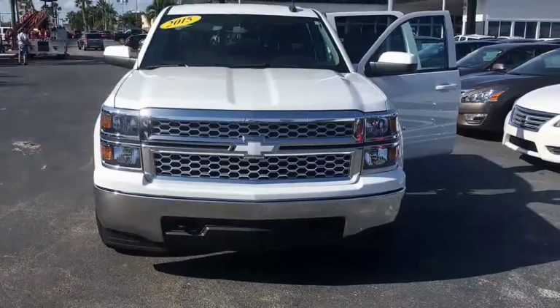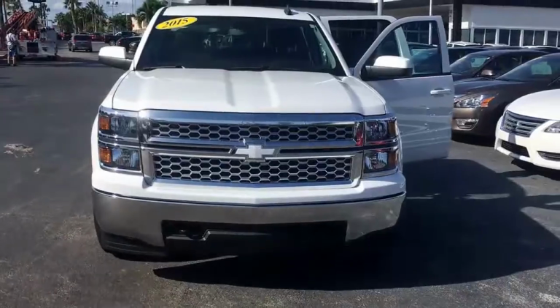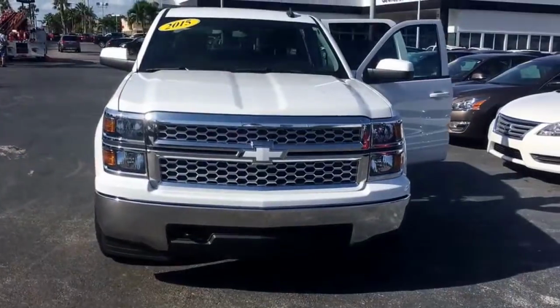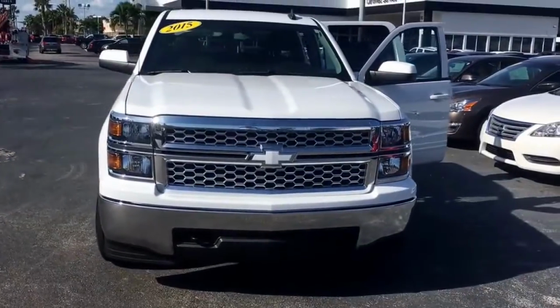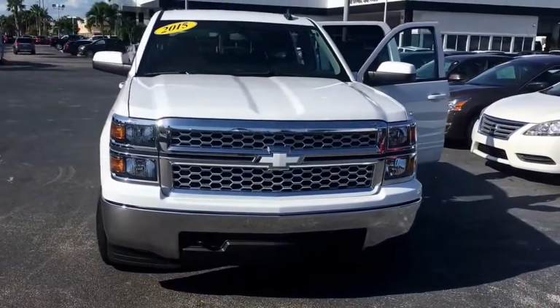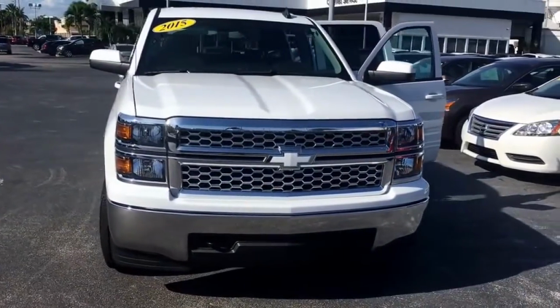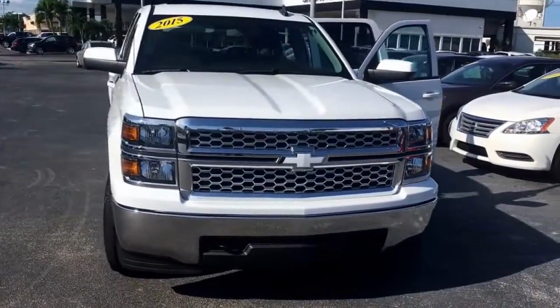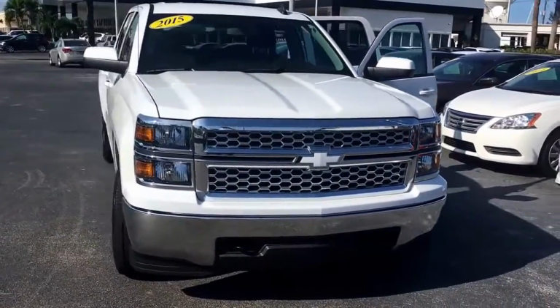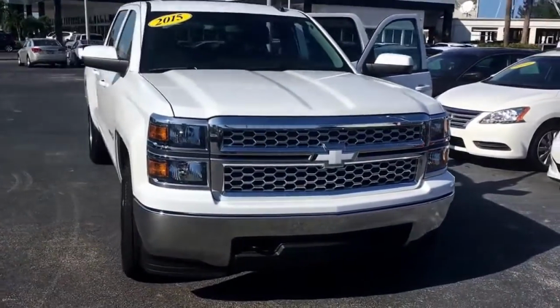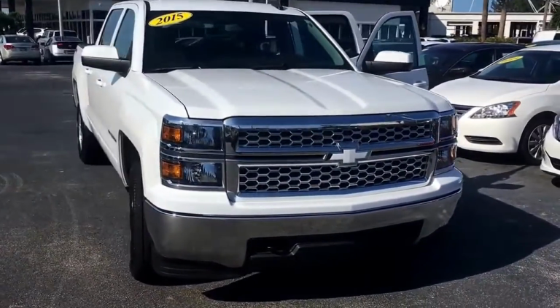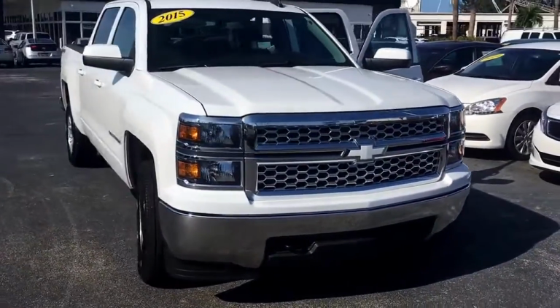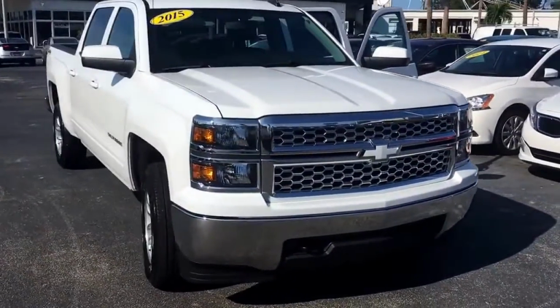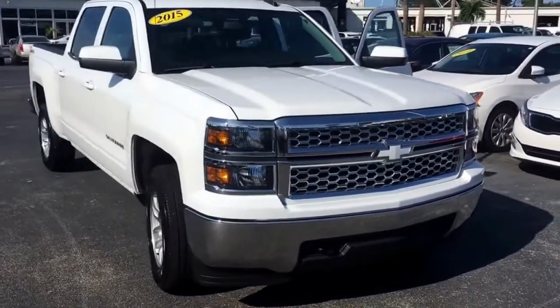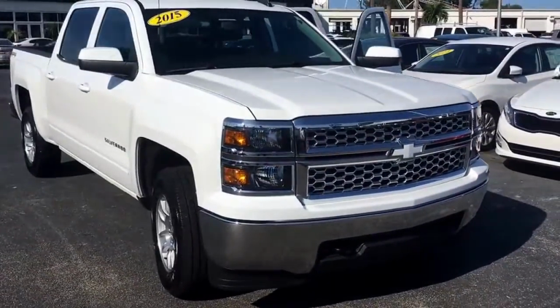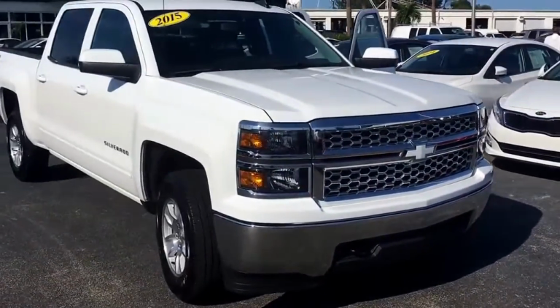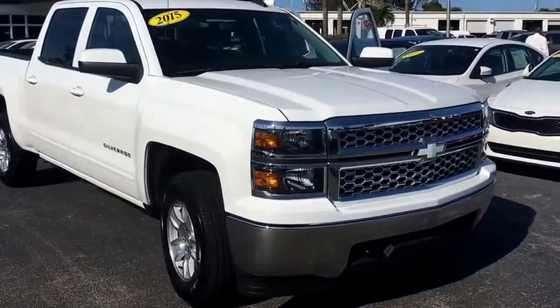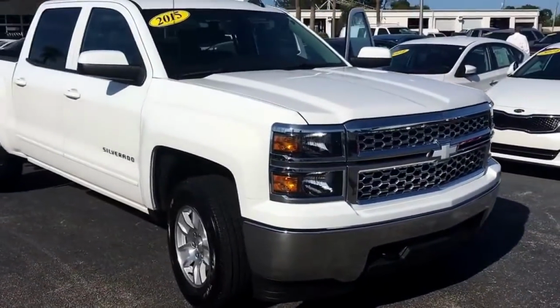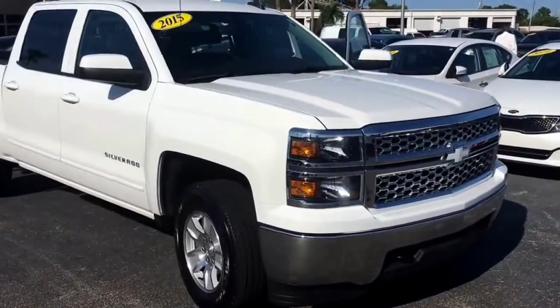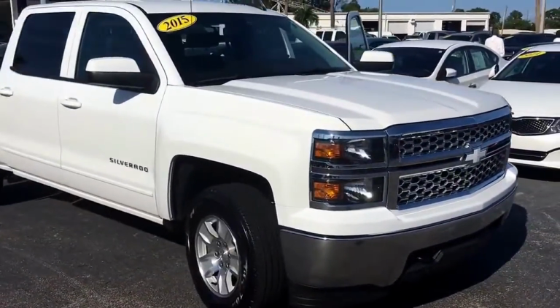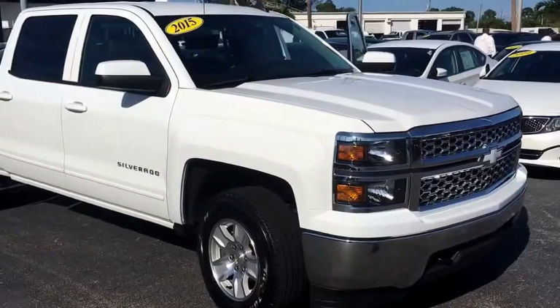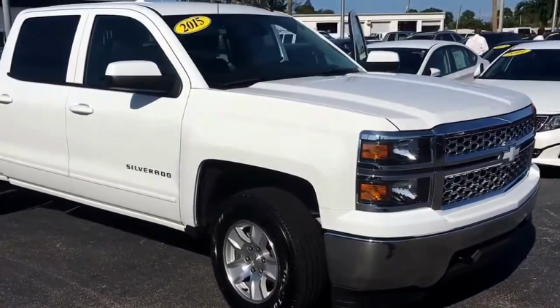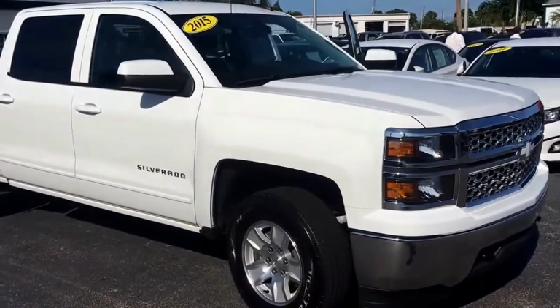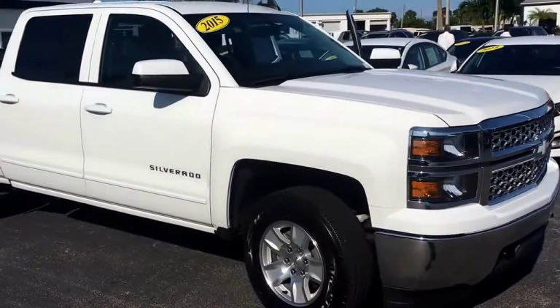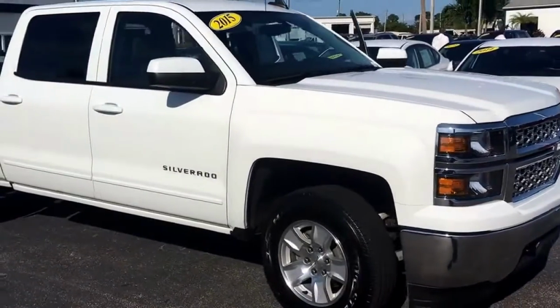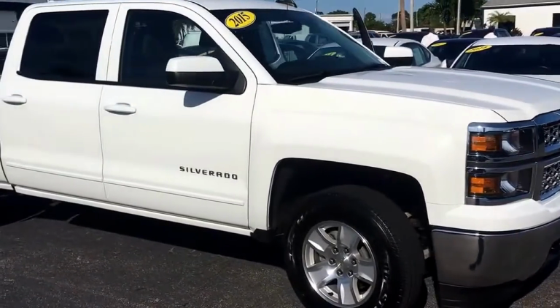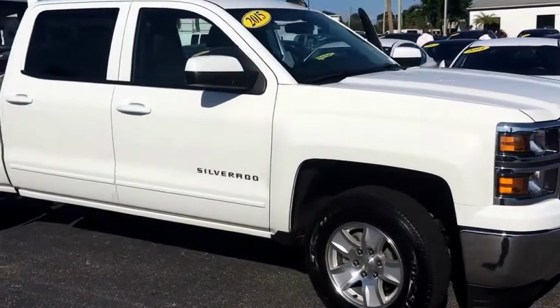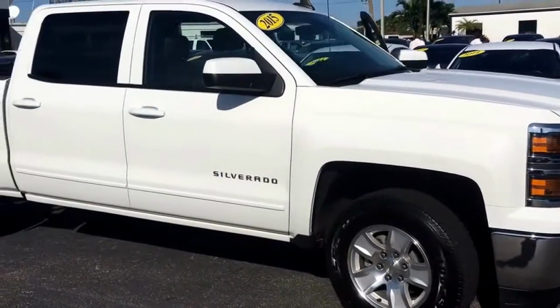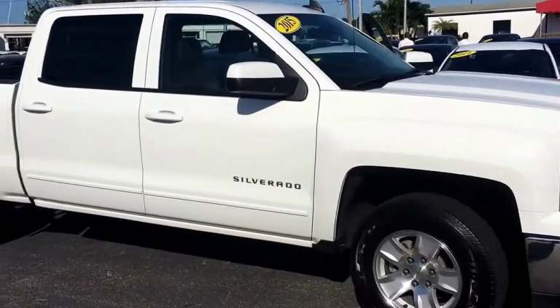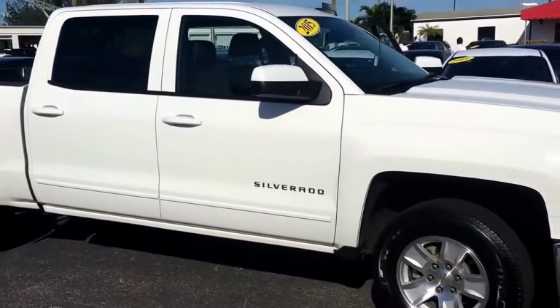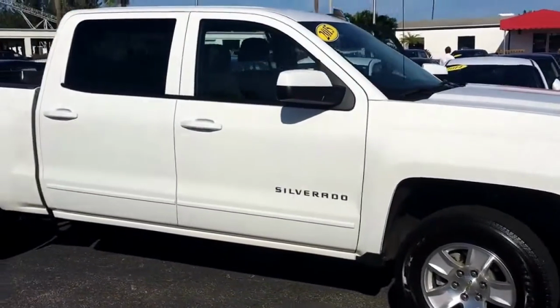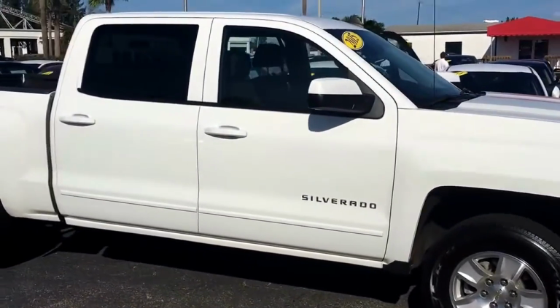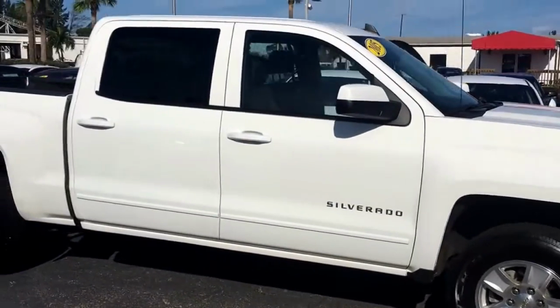Hello, my name is John Dee from Carls View of GMC. I just want to show you a real quick video of a 2015 Chevy Silverado Crew Cab we have in stock.